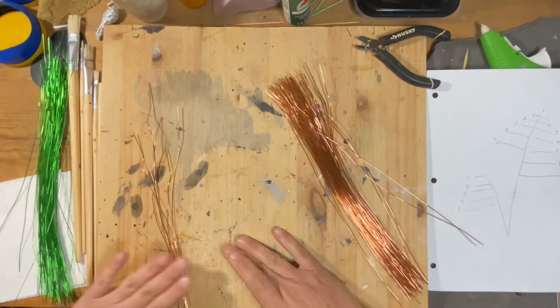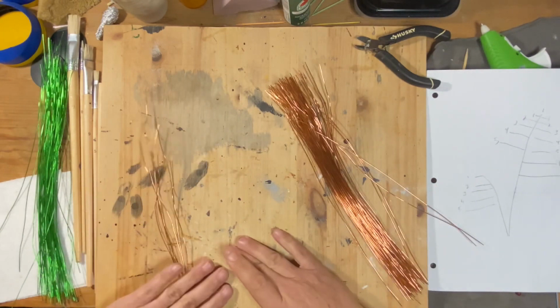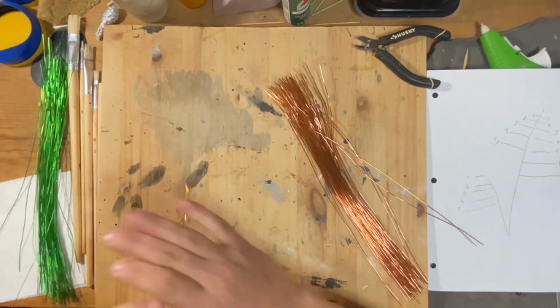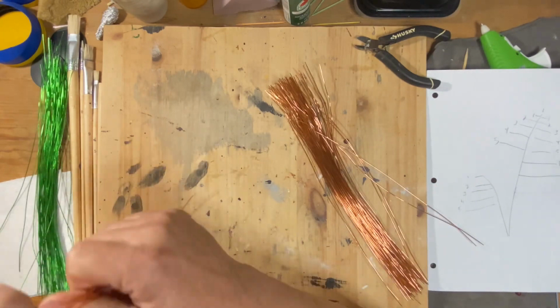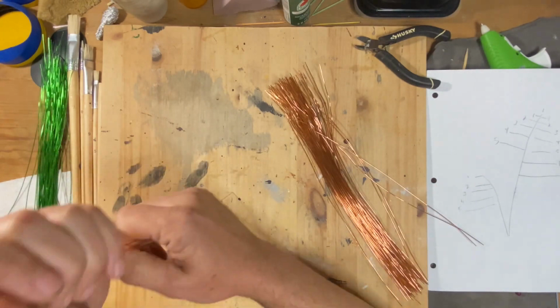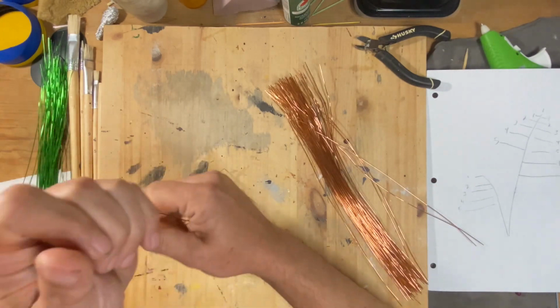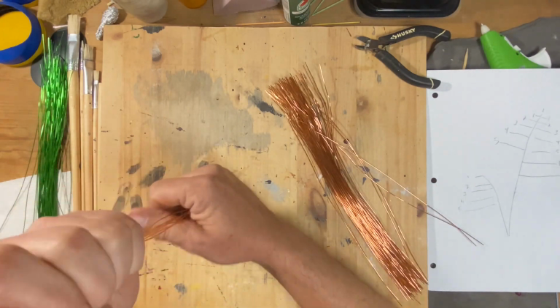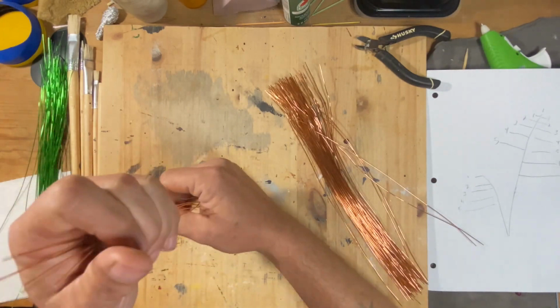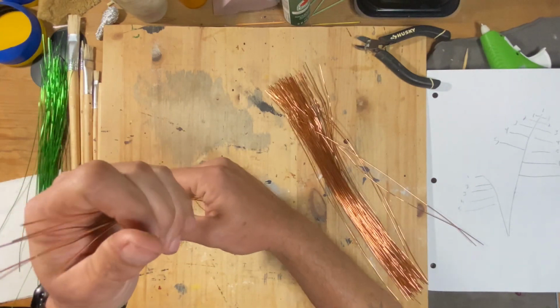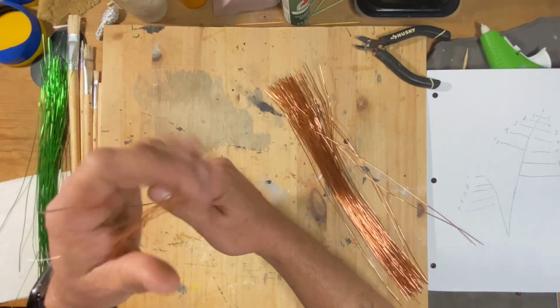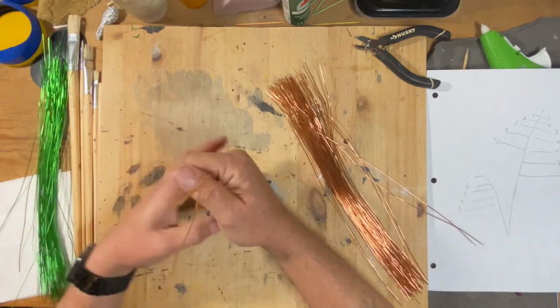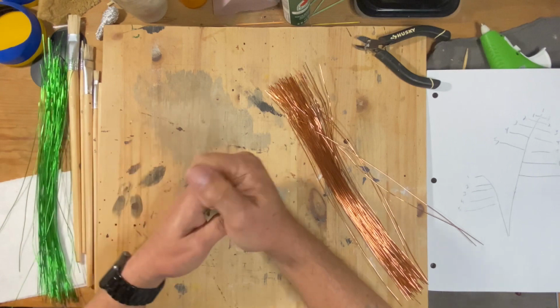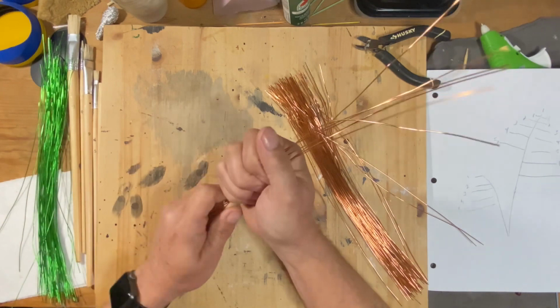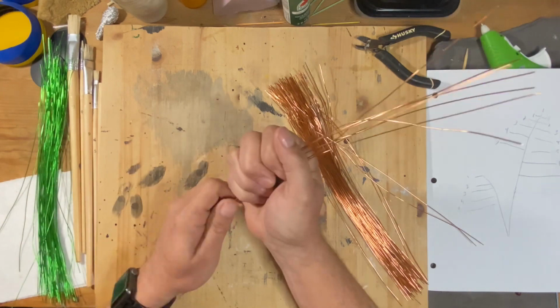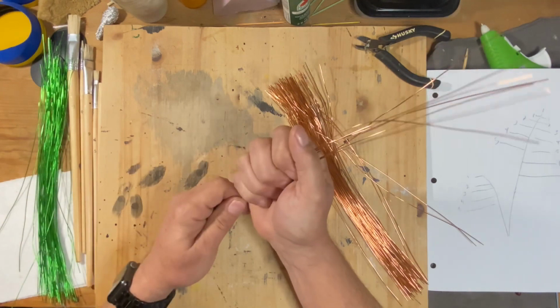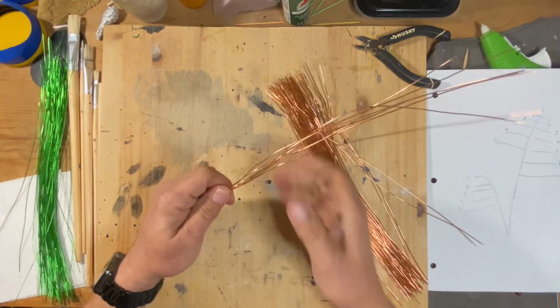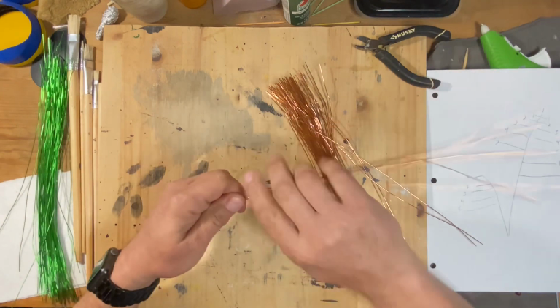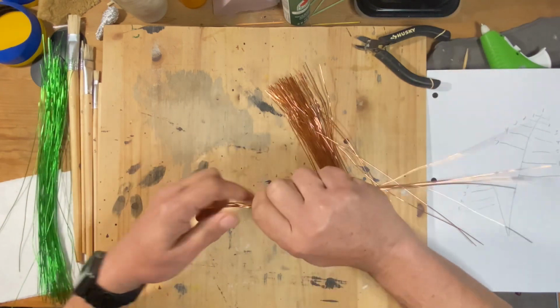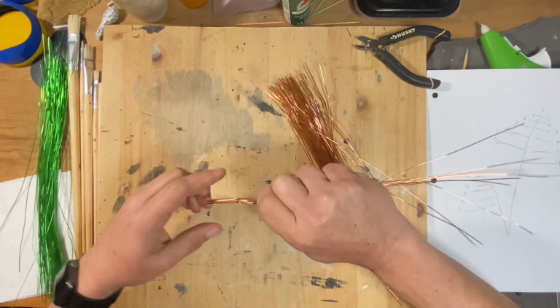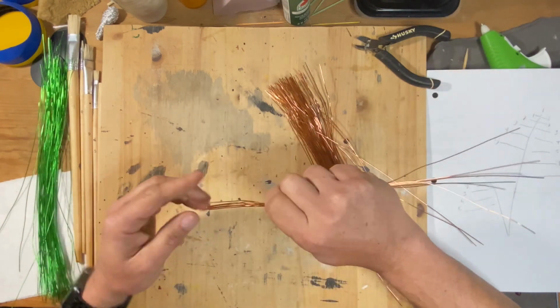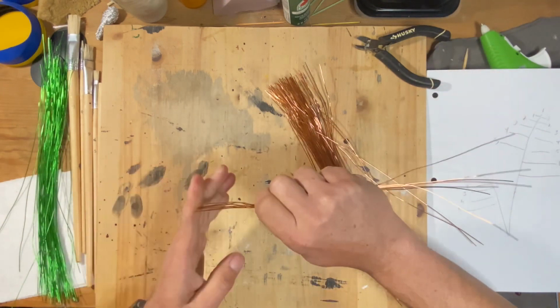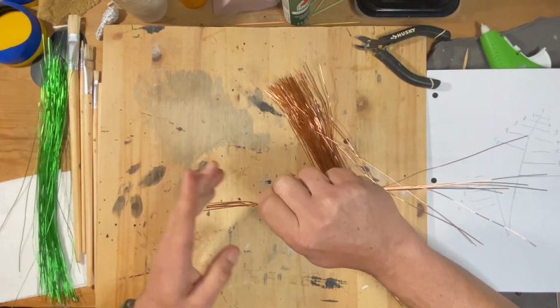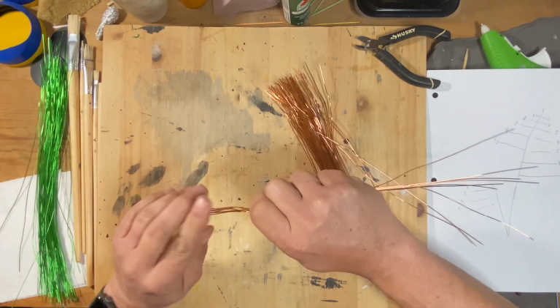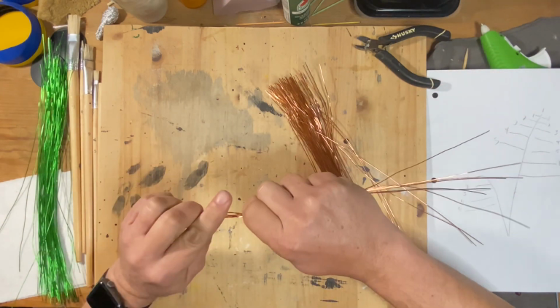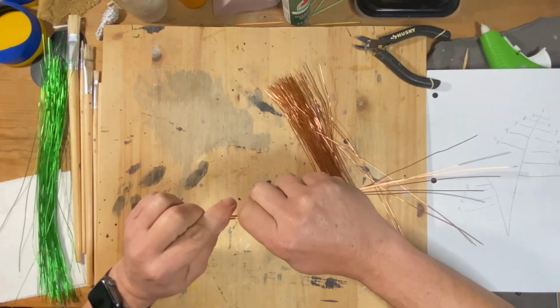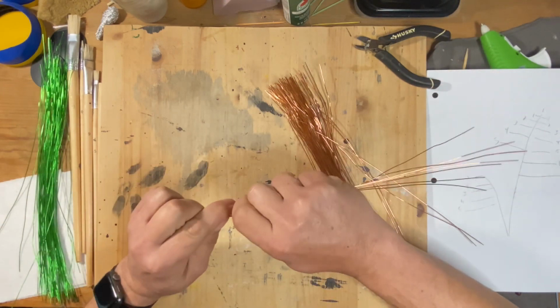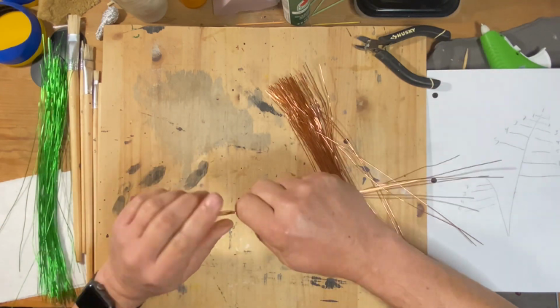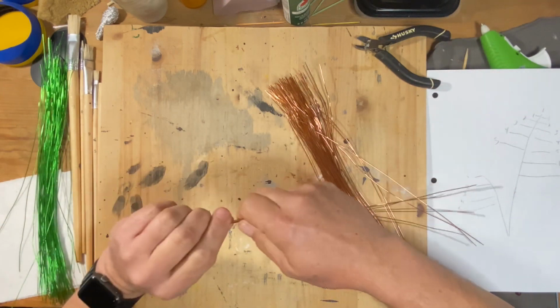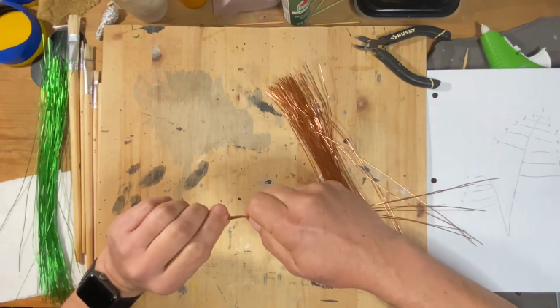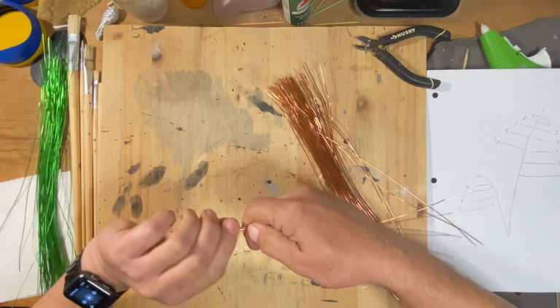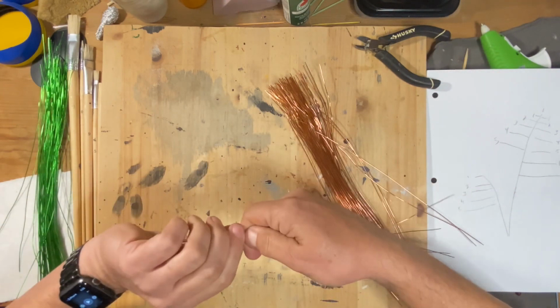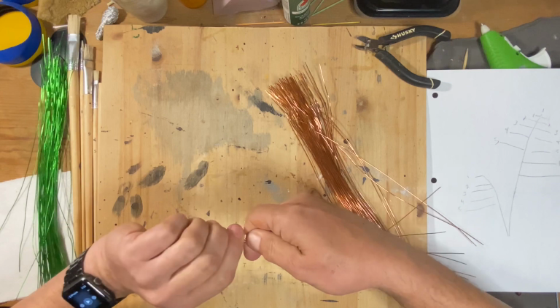I started out with the orange or copper colored wire for the trunk, separating out seven pieces and twisting them together.